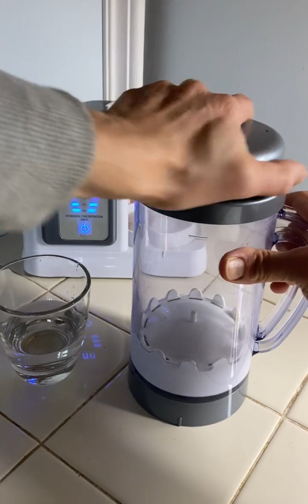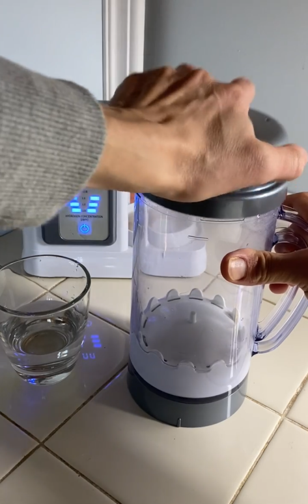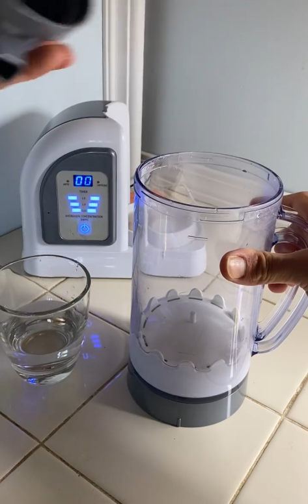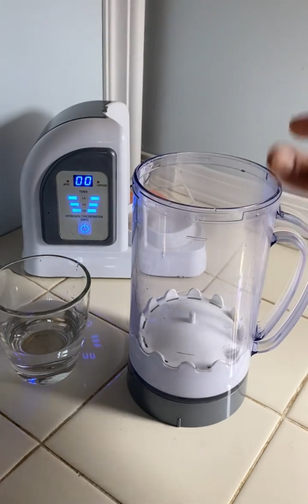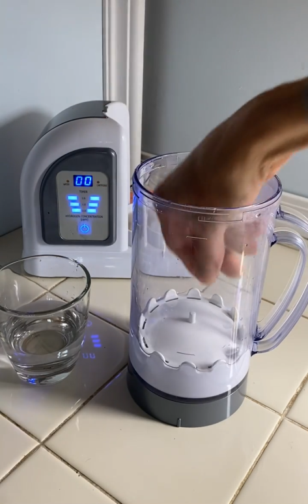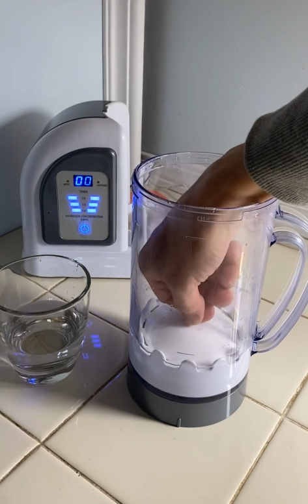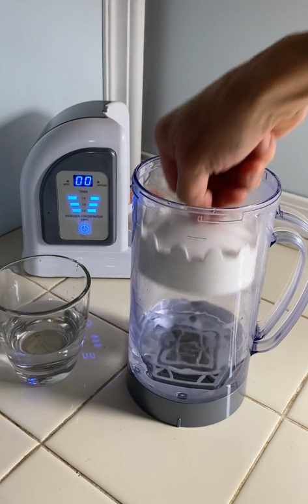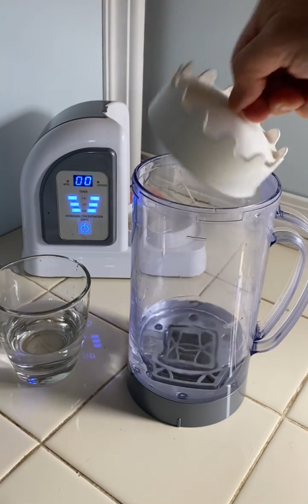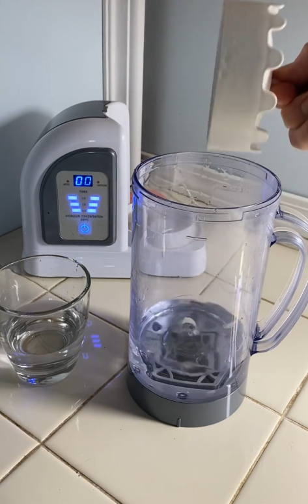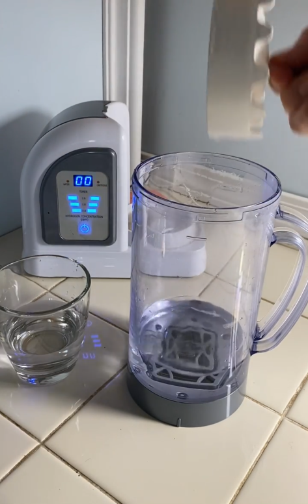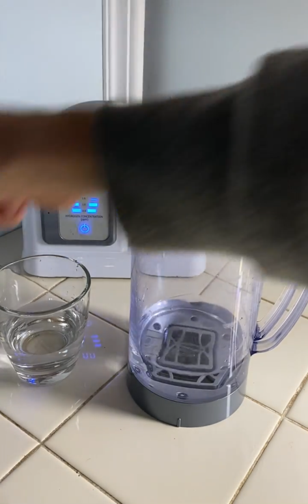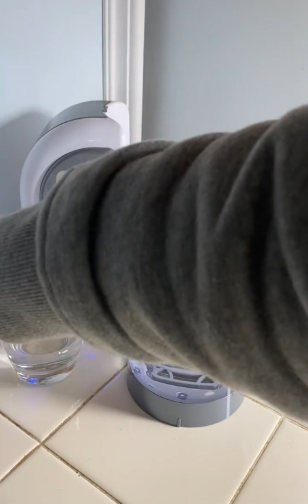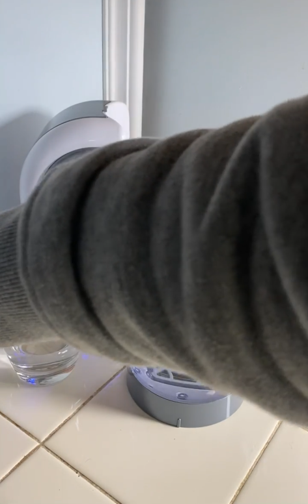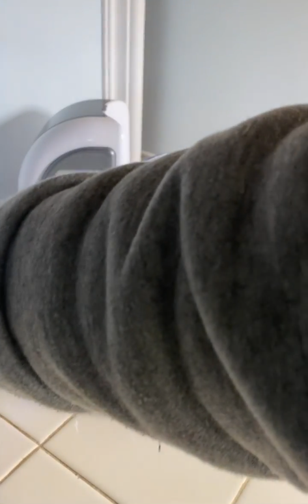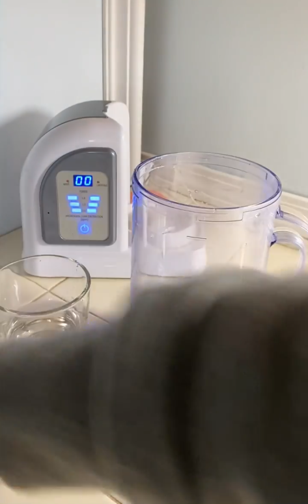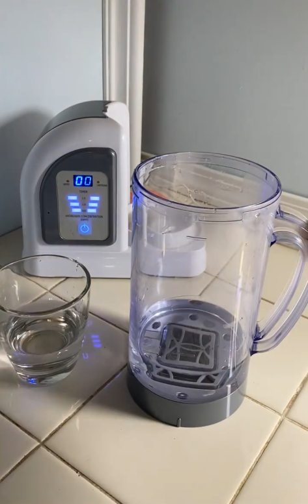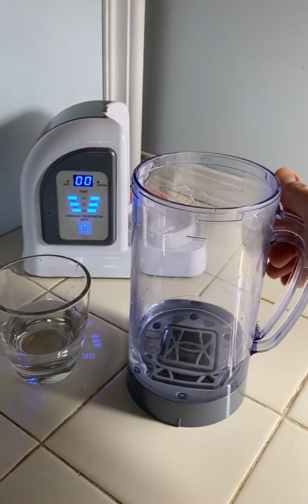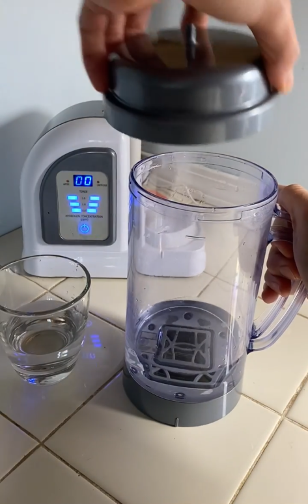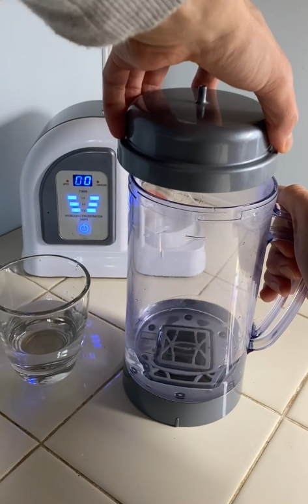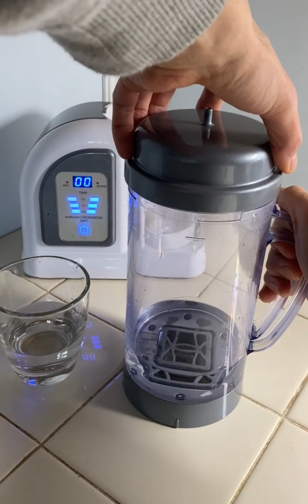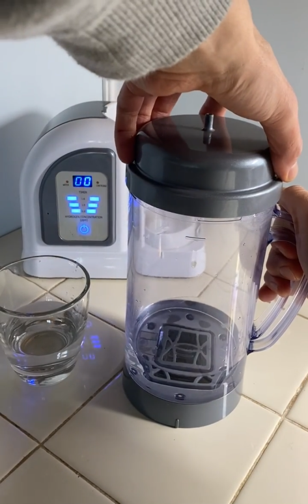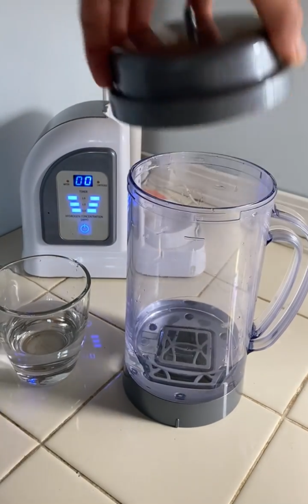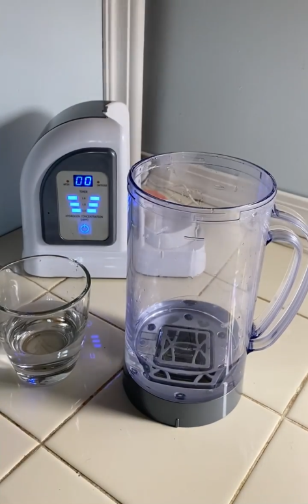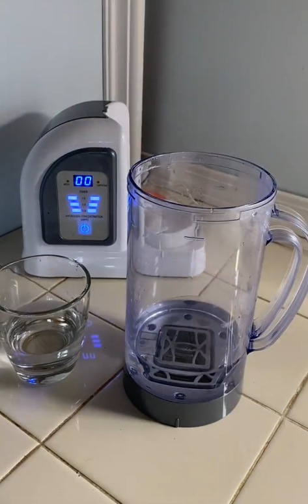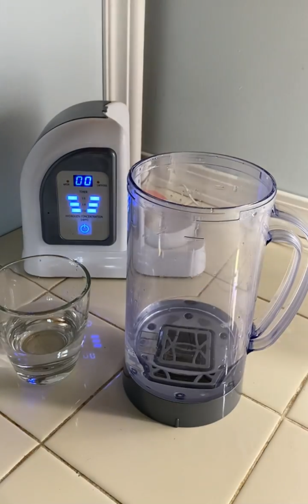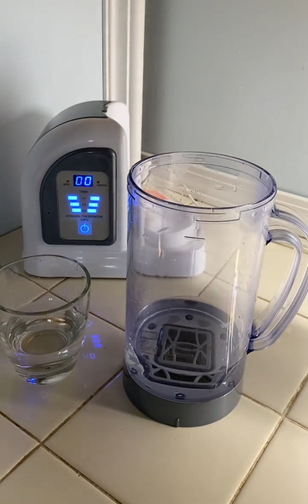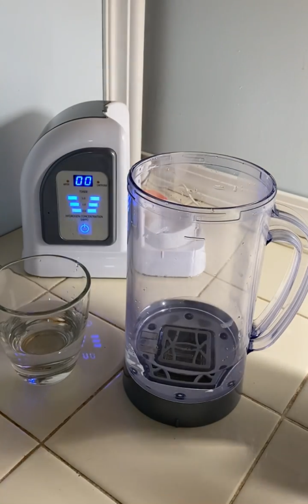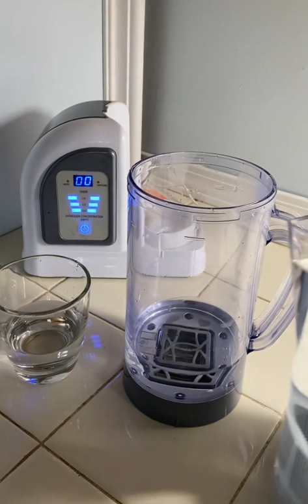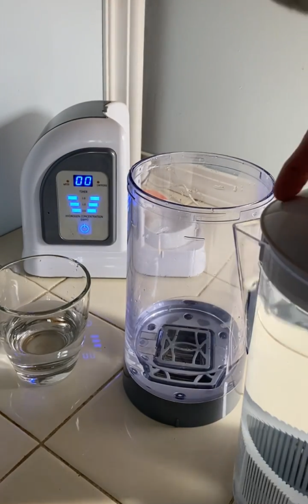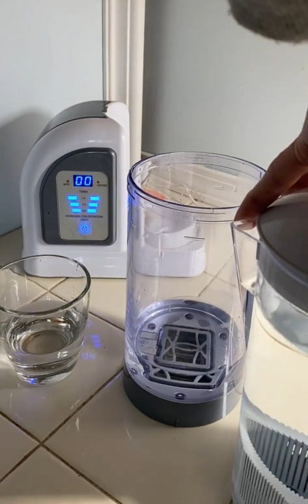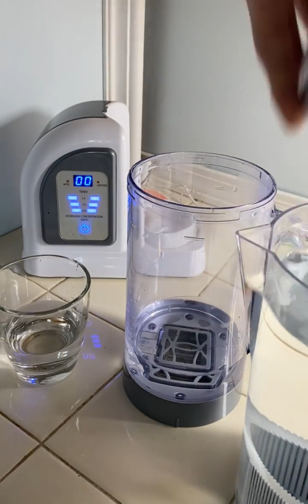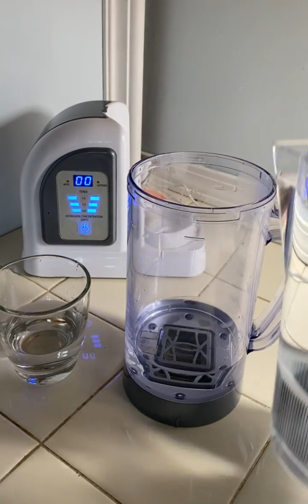So you want to take it off first, take out the floating hydrogen catcher, and you'll want to actually have this fall all the way.